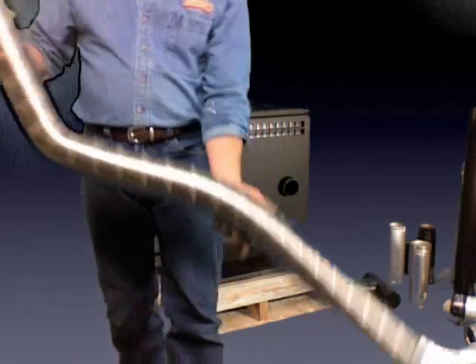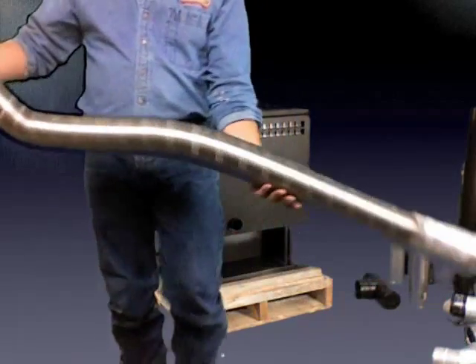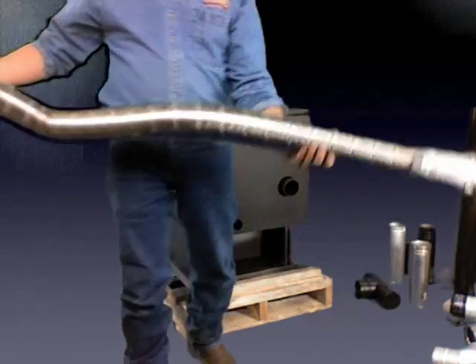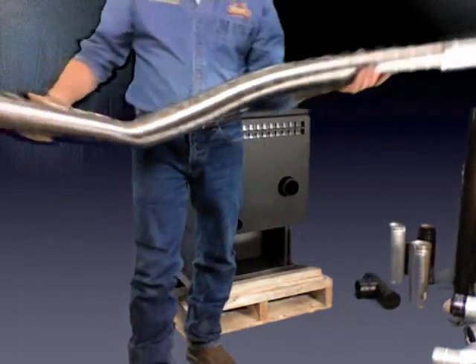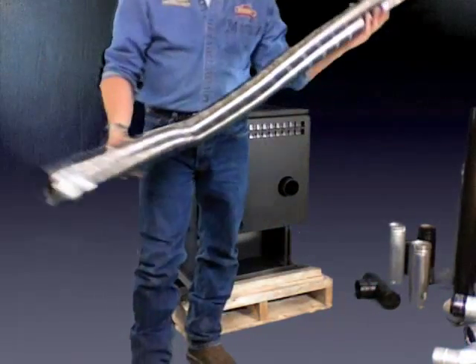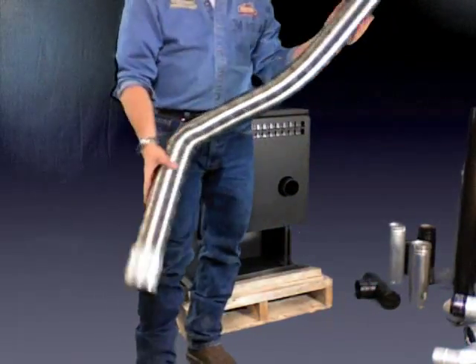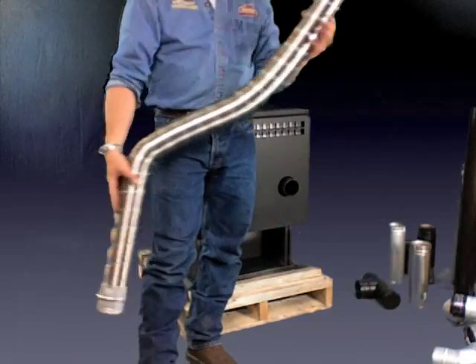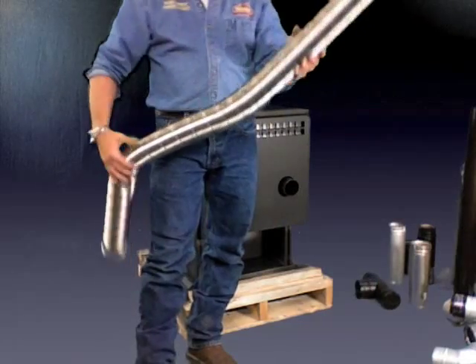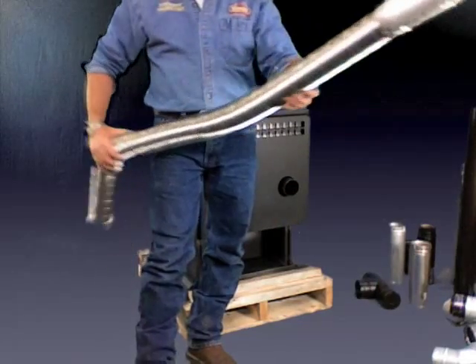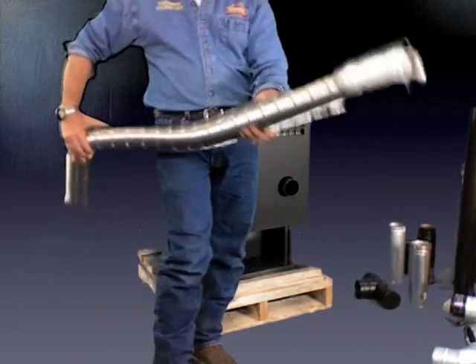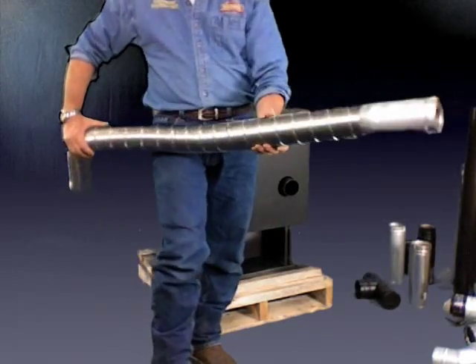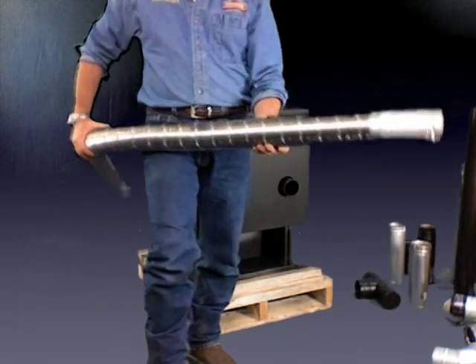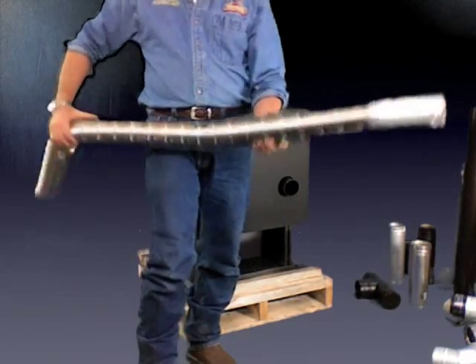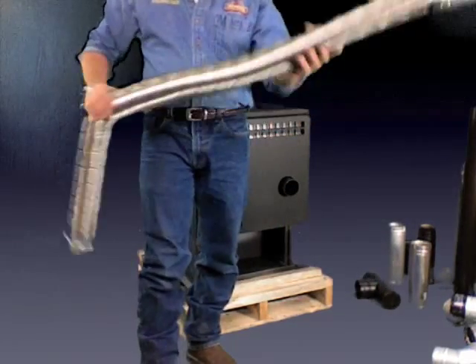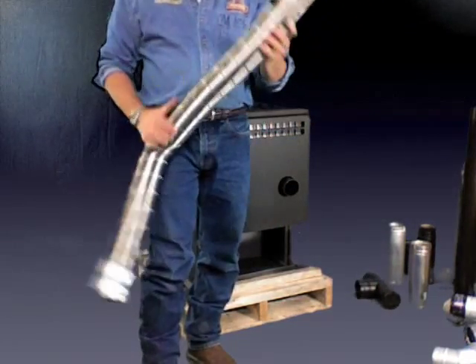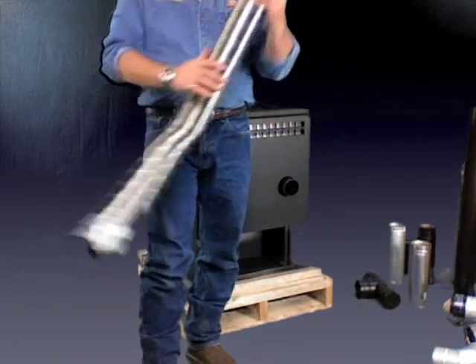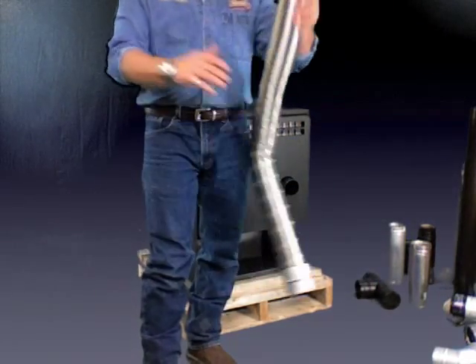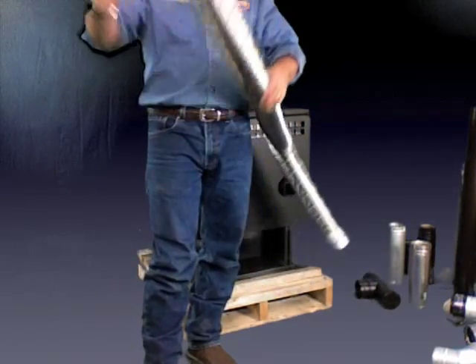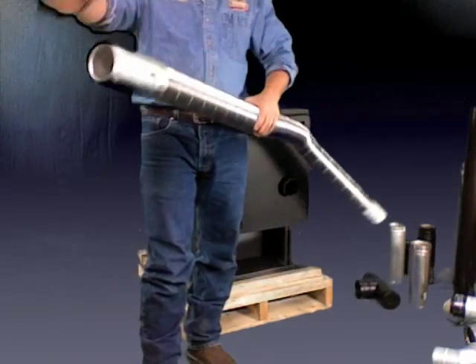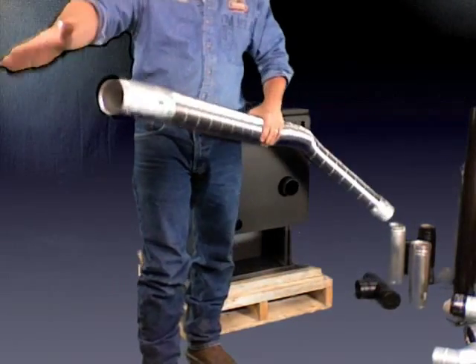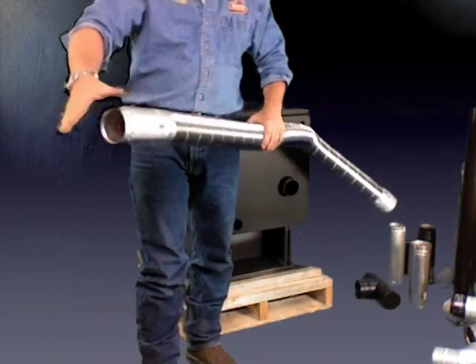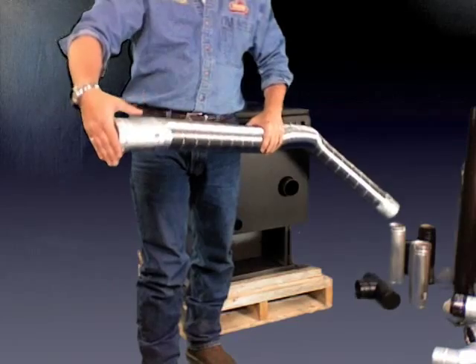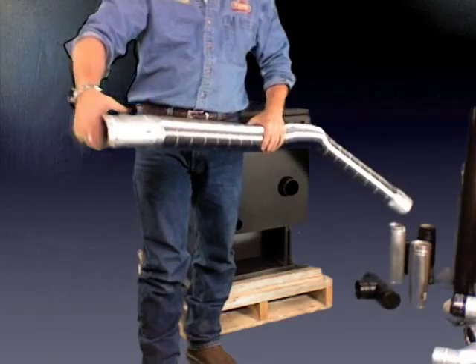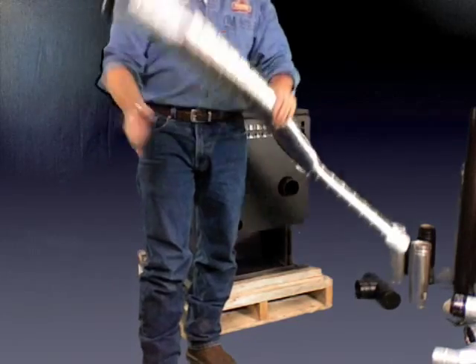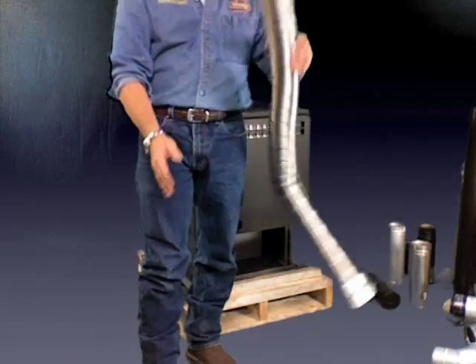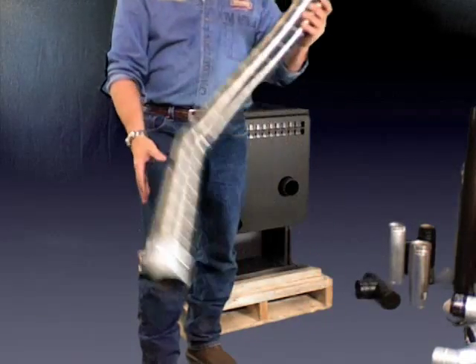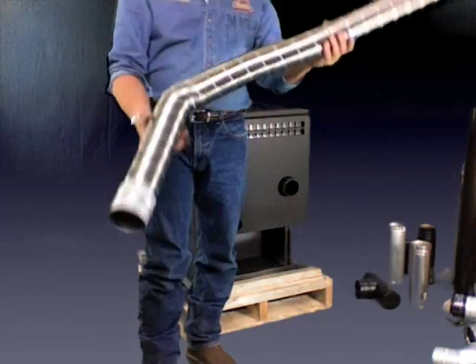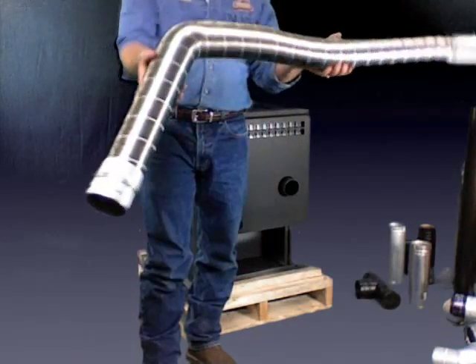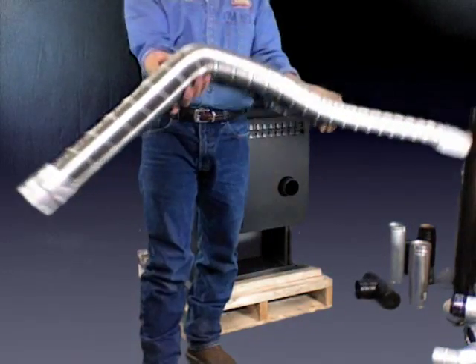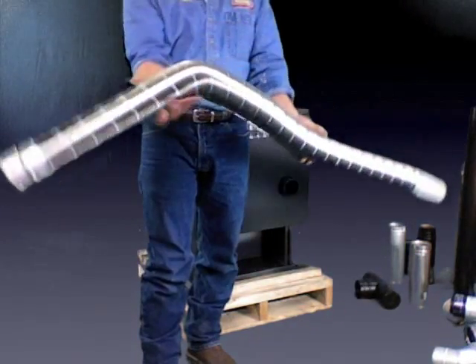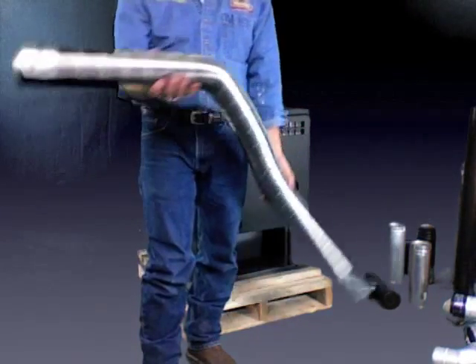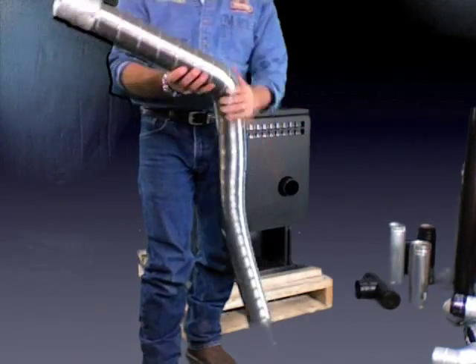Anyway, this is the 60F. It comes in three and four inch diameters — all pellet, obviously, three or four inch. And this is the 16-inch length of pipe.